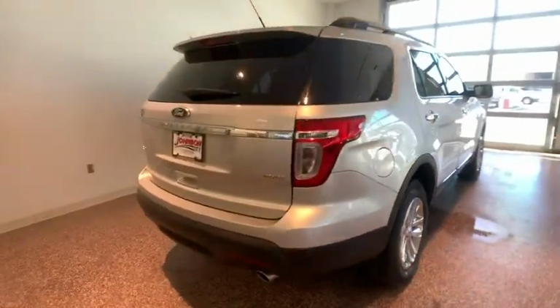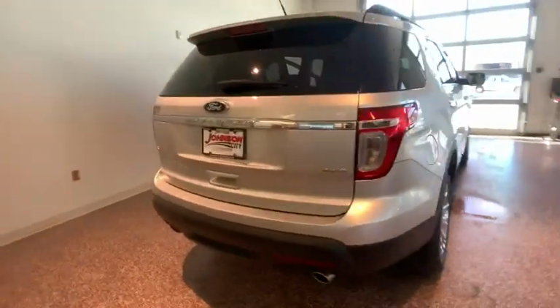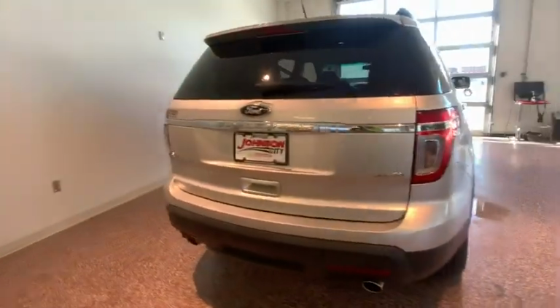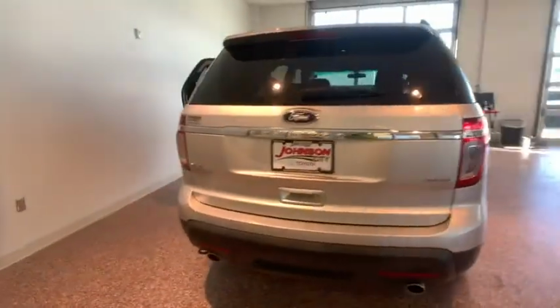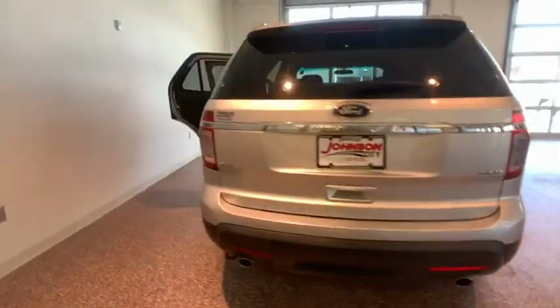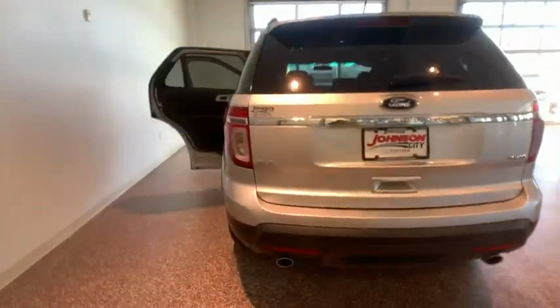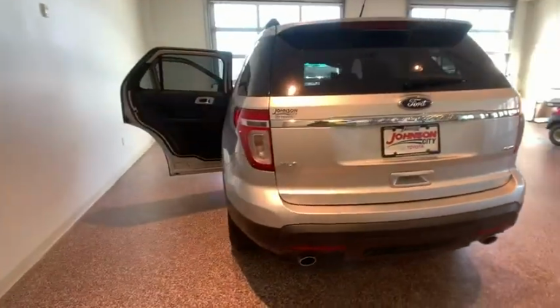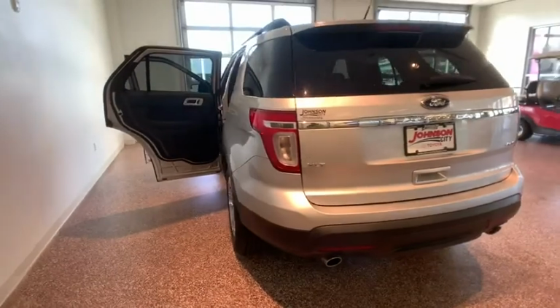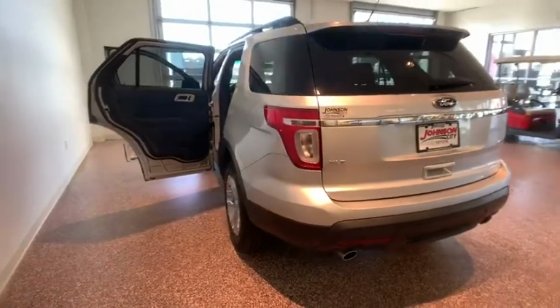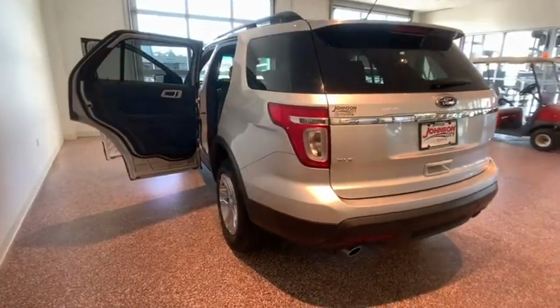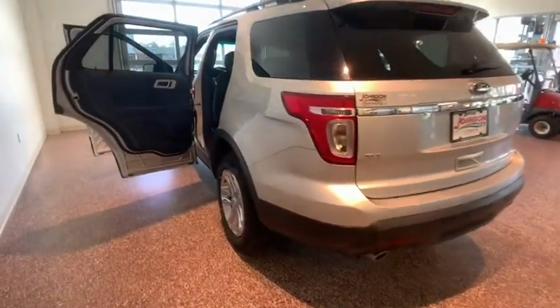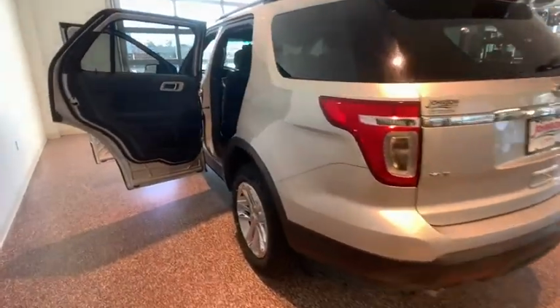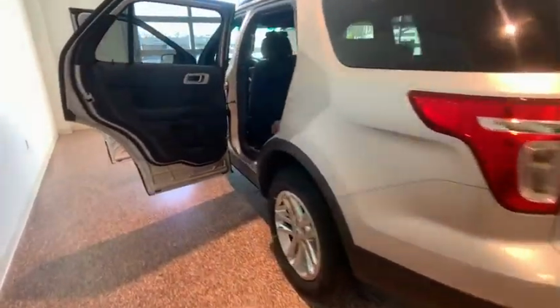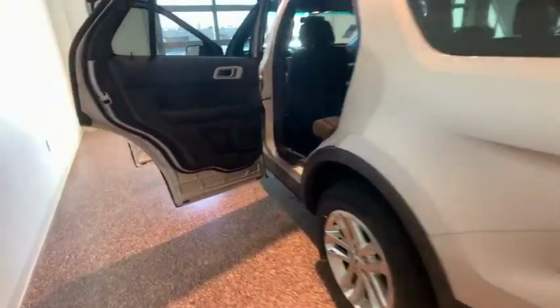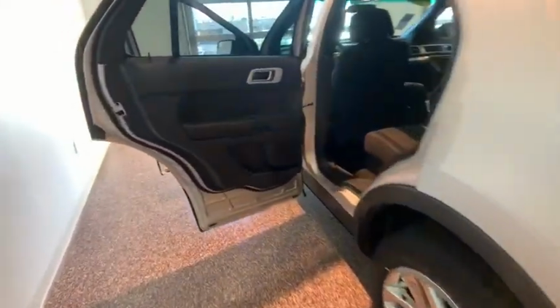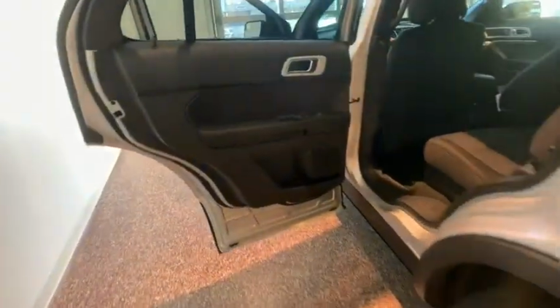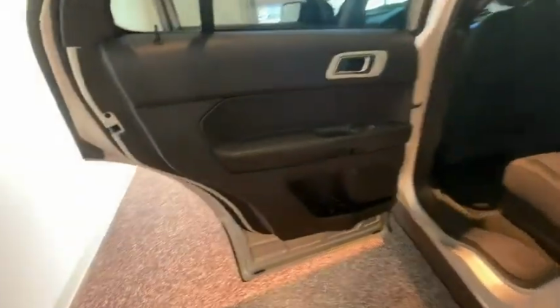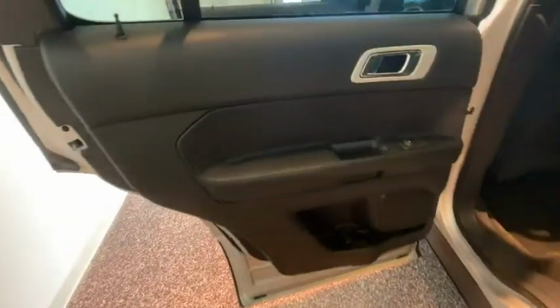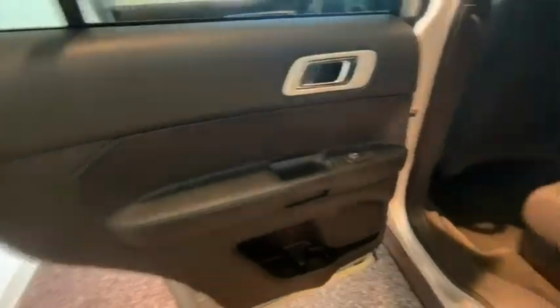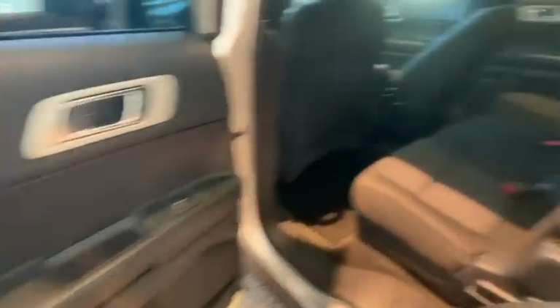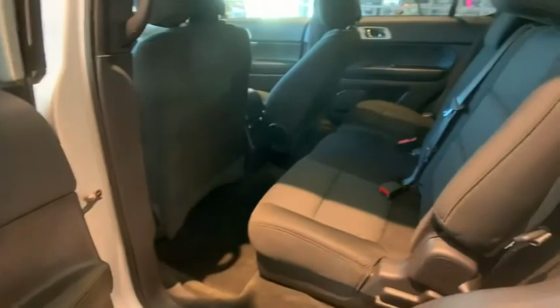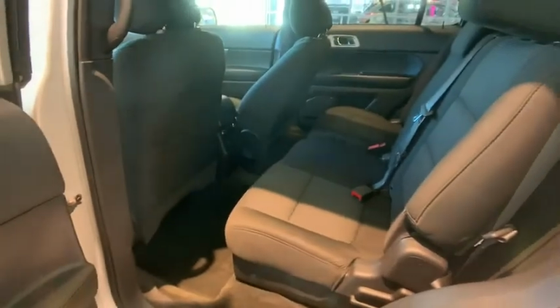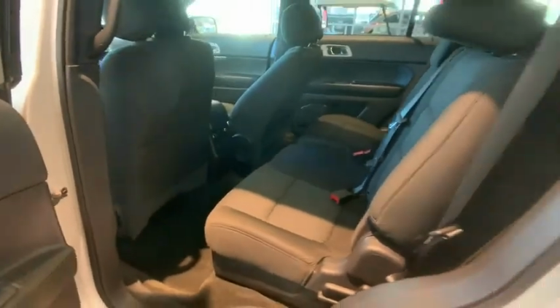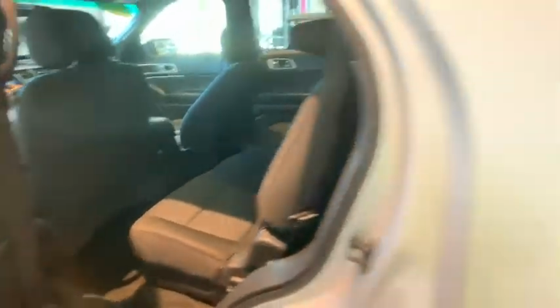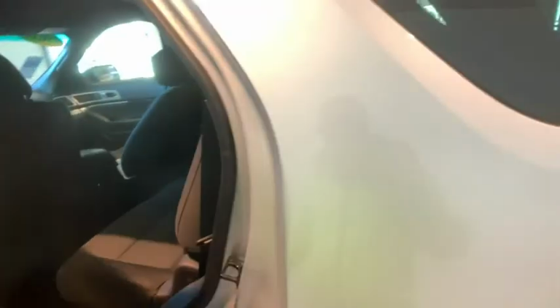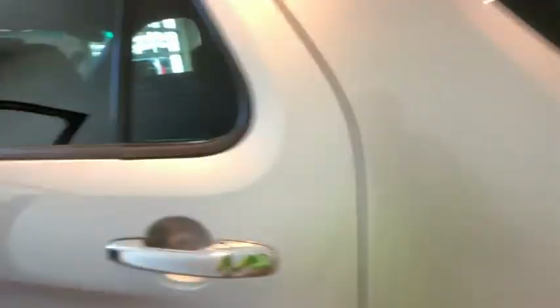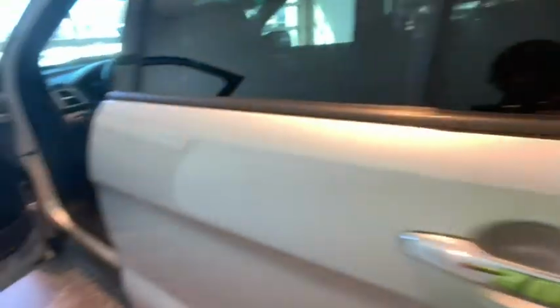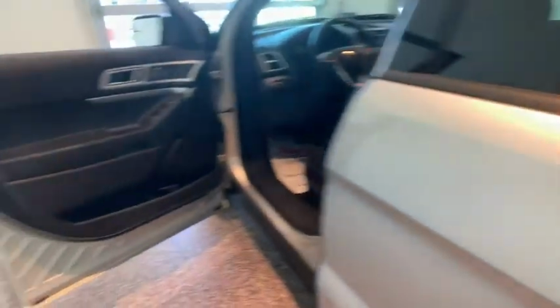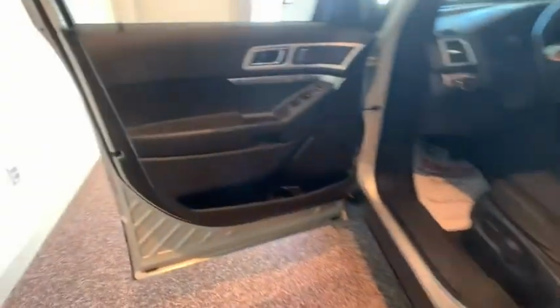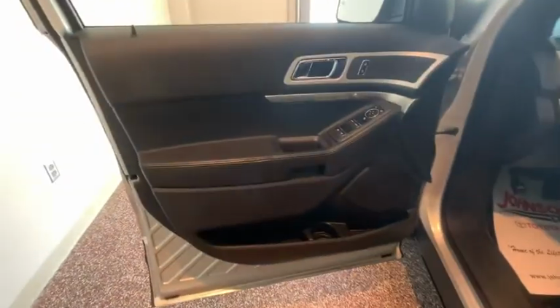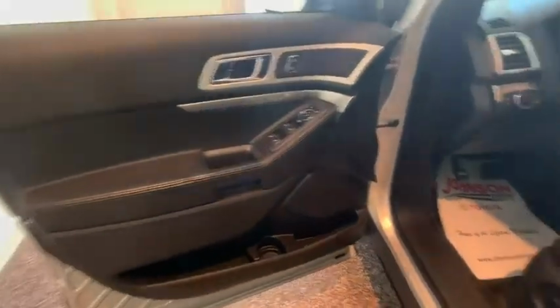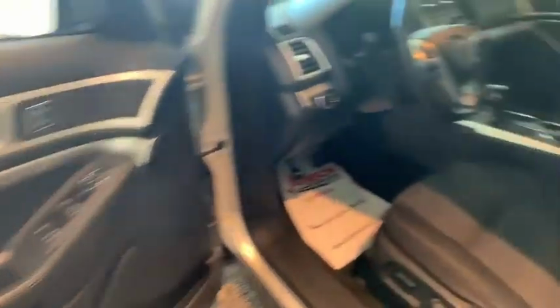Here are some of this vehicle's great options: keyless entry, traction control, power passenger seat, Bluetooth, dual airbags, power steering, cruise control, four-wheel disc brakes, AM FM CD.